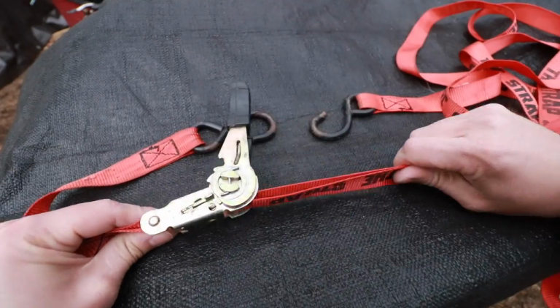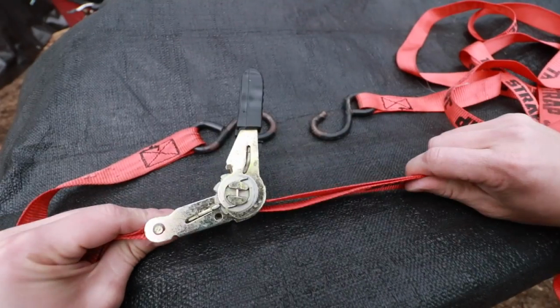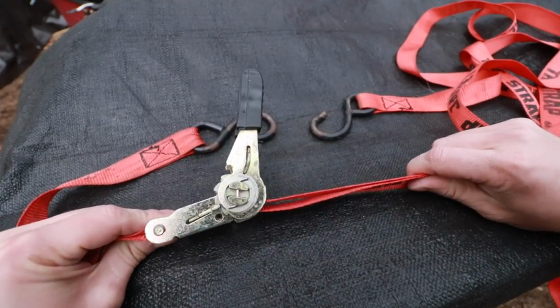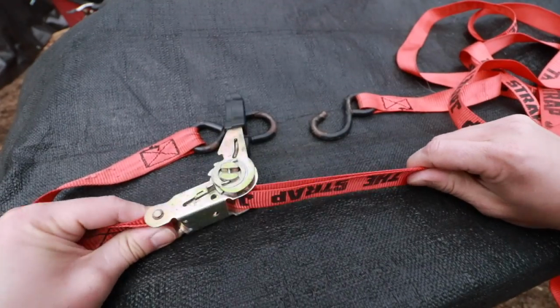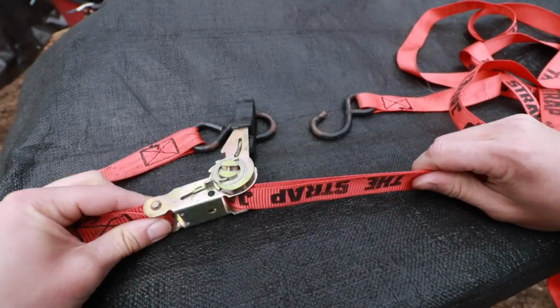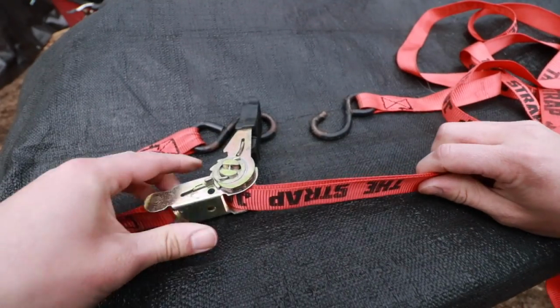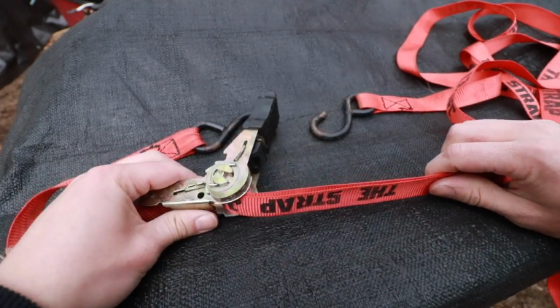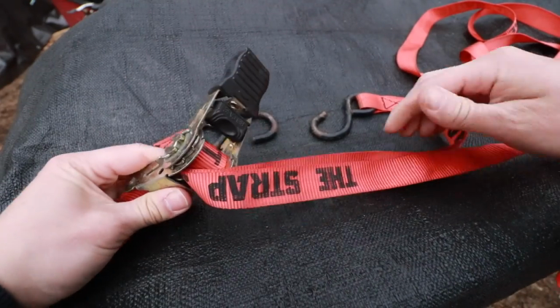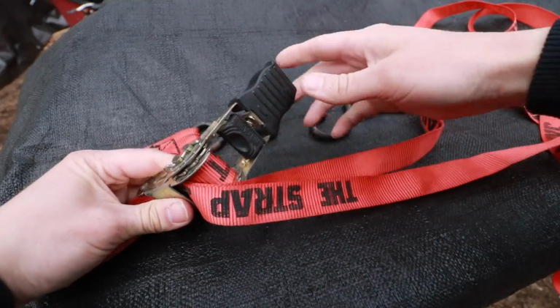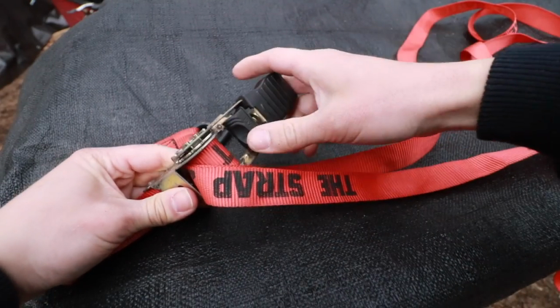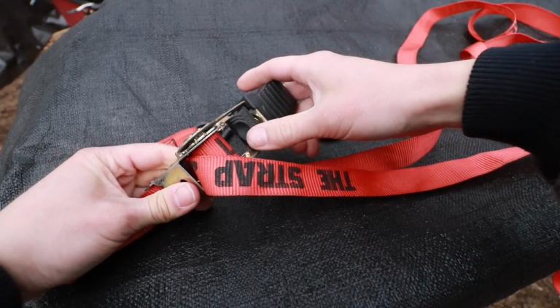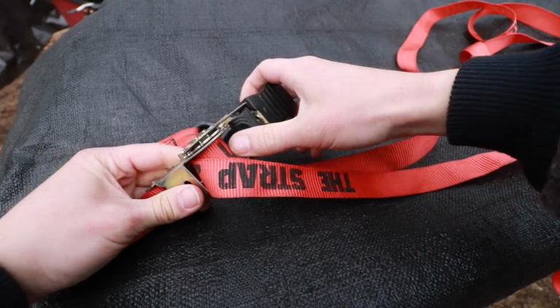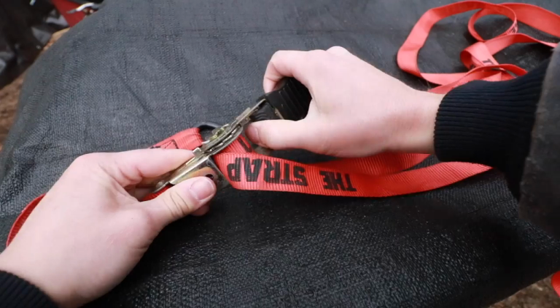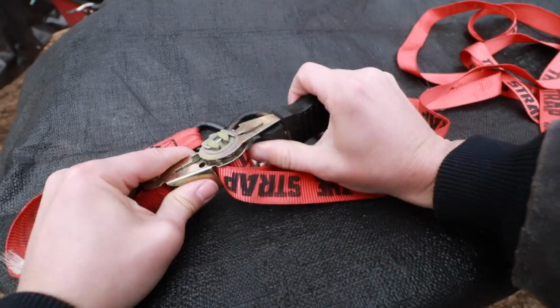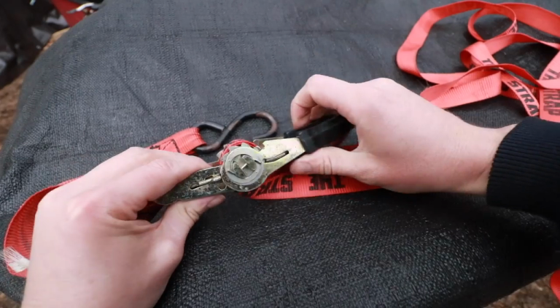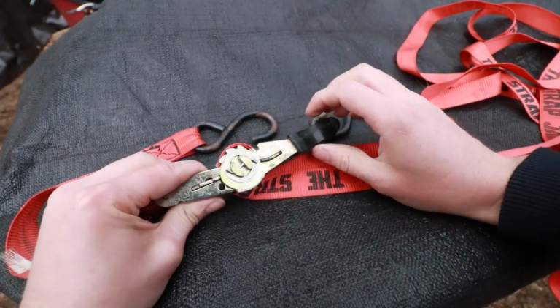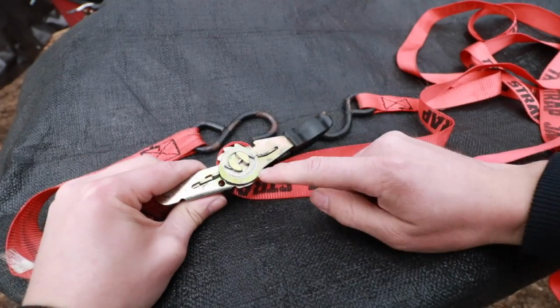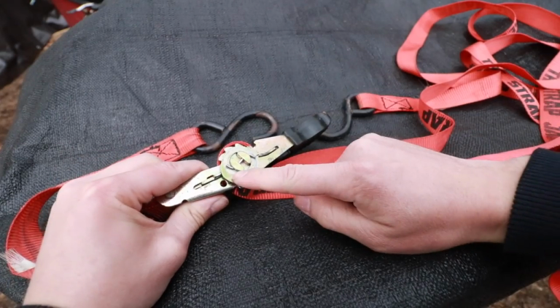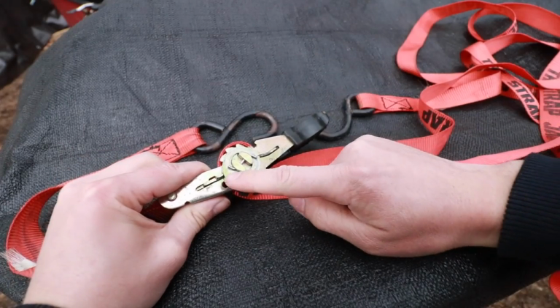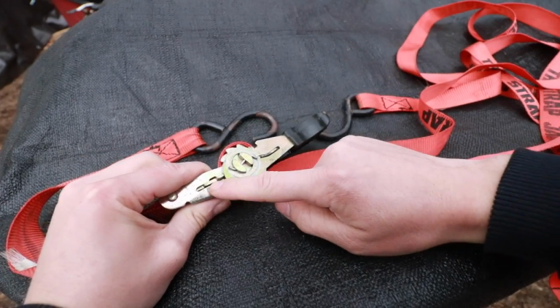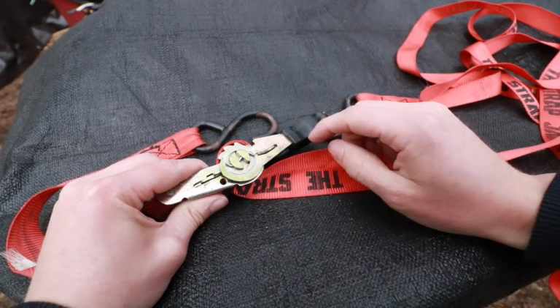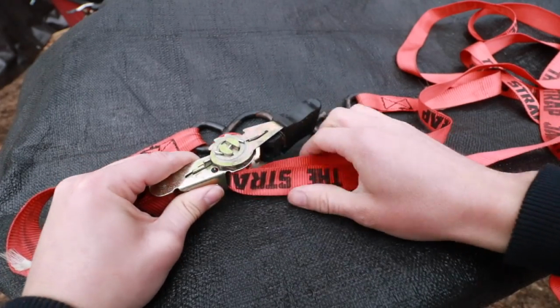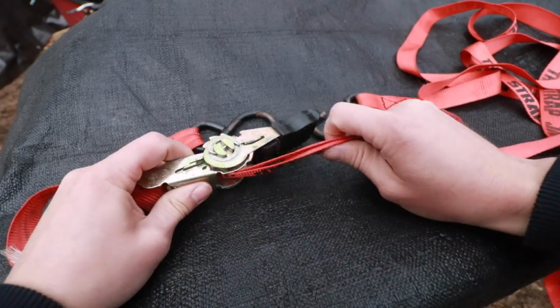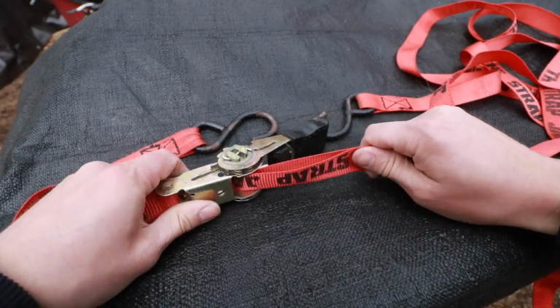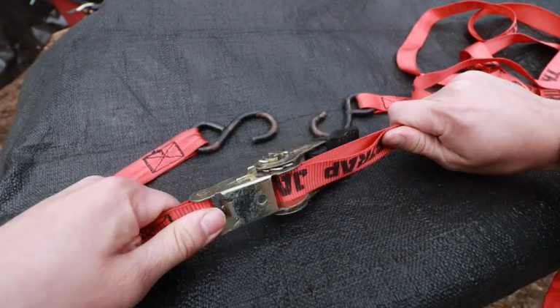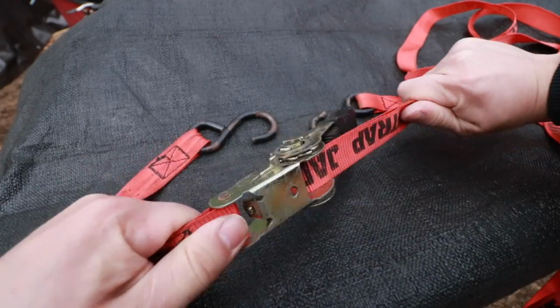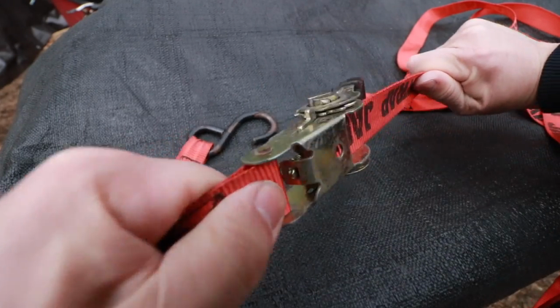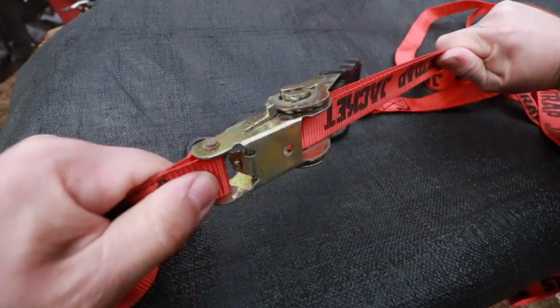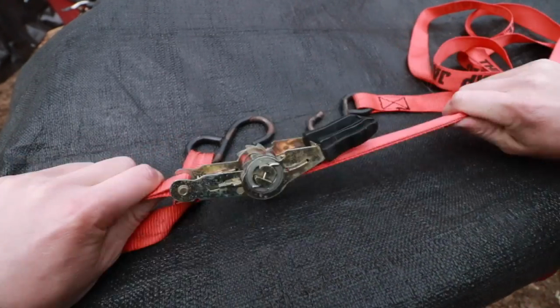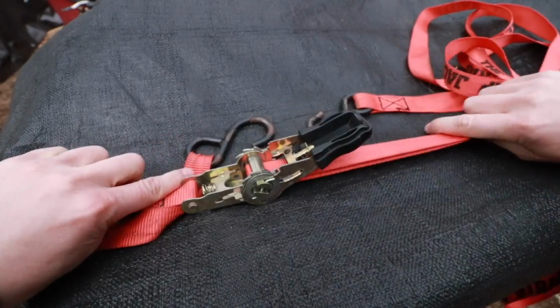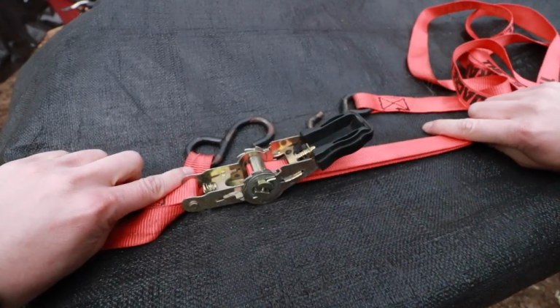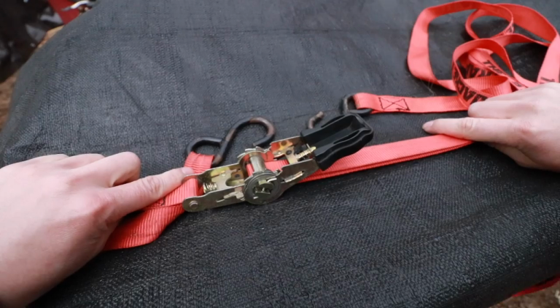Then start ratcheting — that's all there is to it. And when you want to release, pull up on that release handle, the cam will disengage the locking tab, and you're good to go.